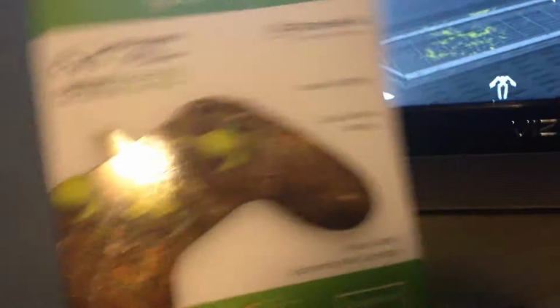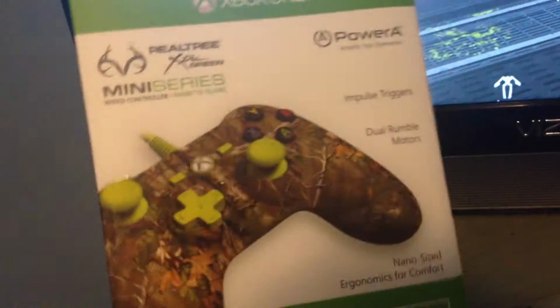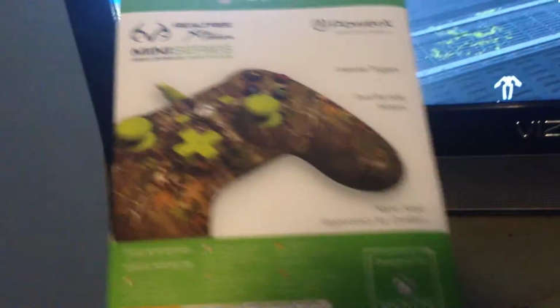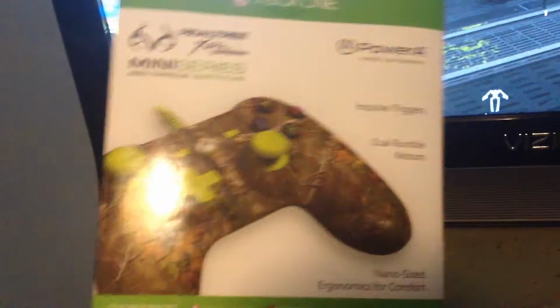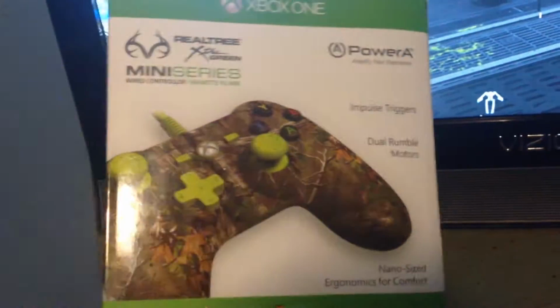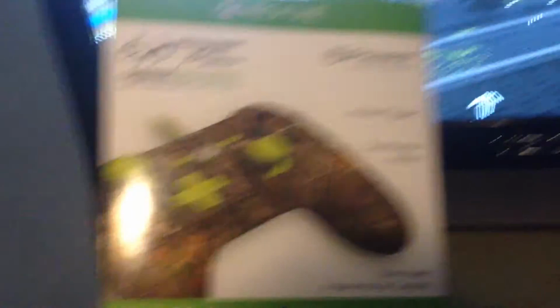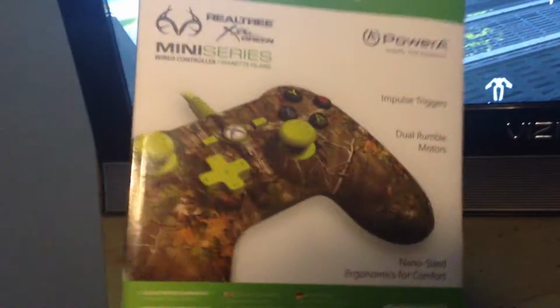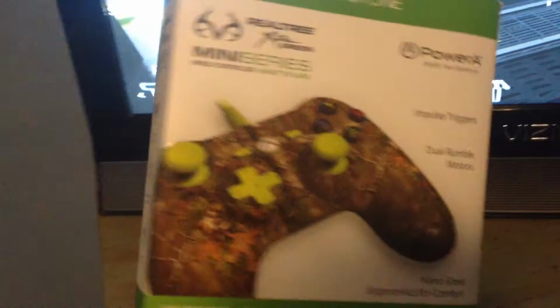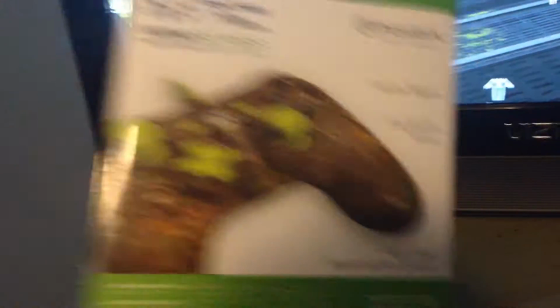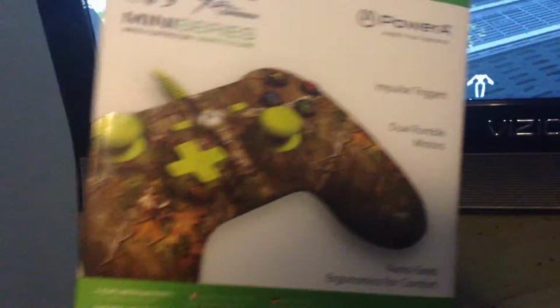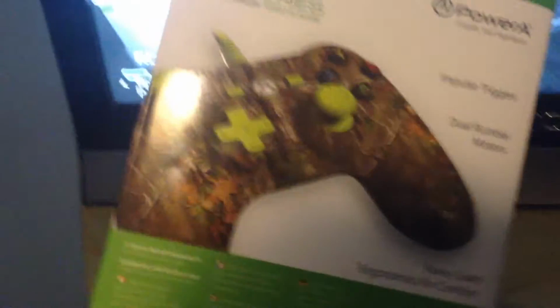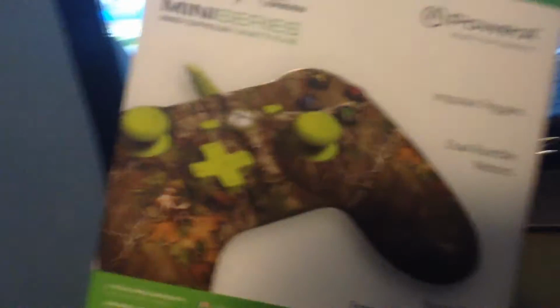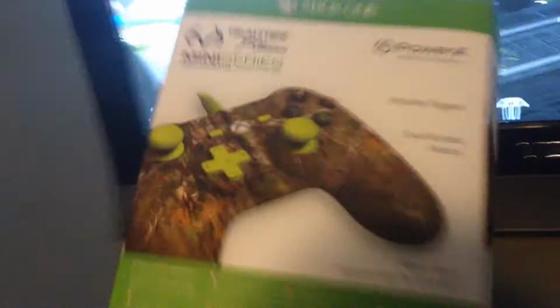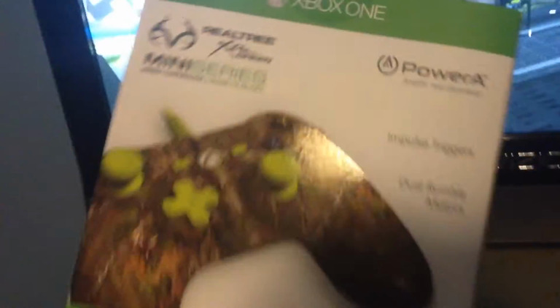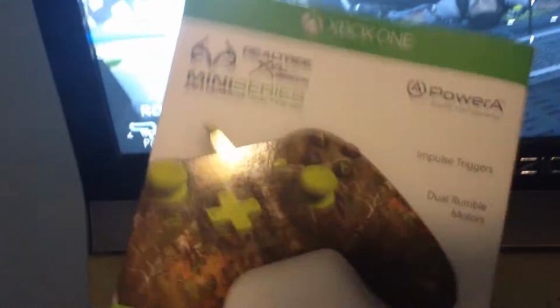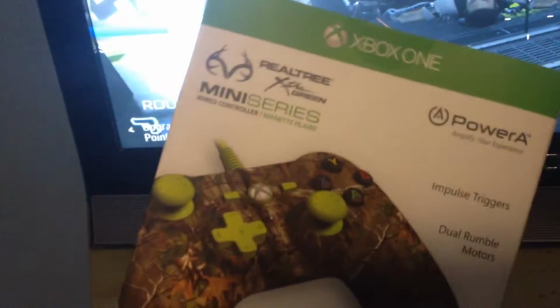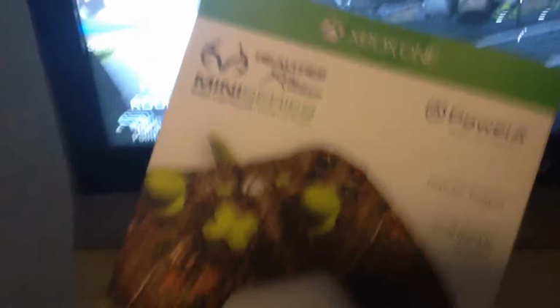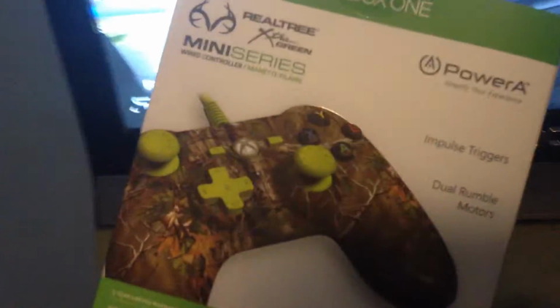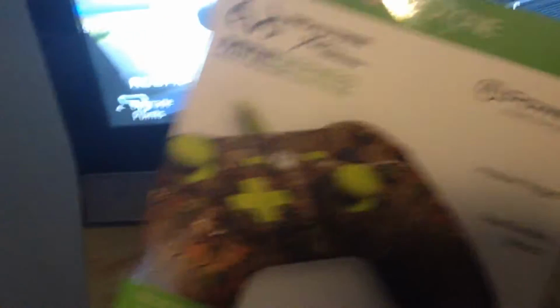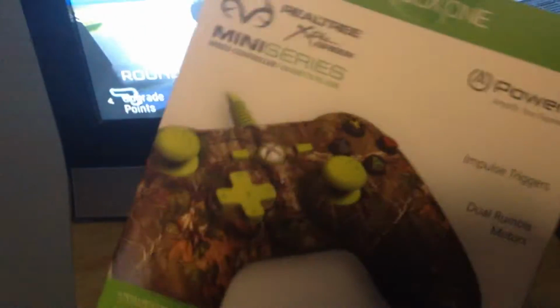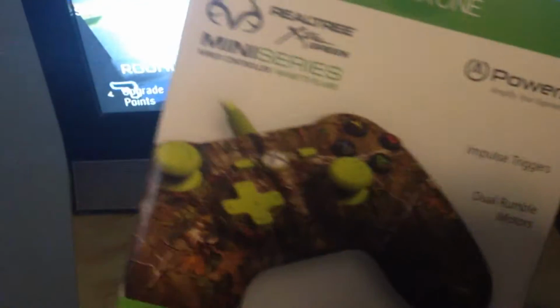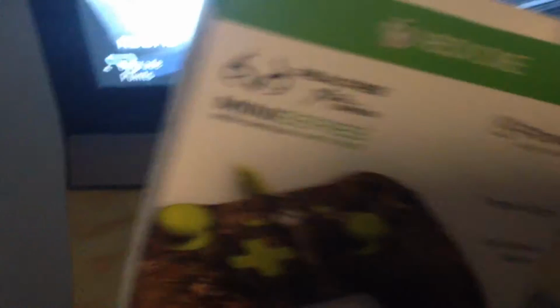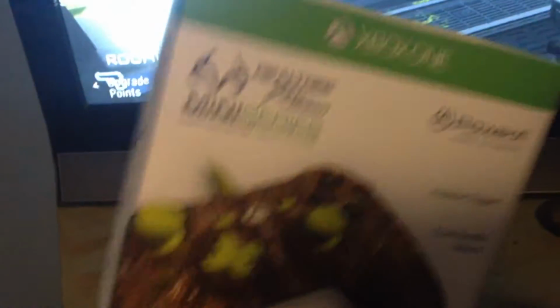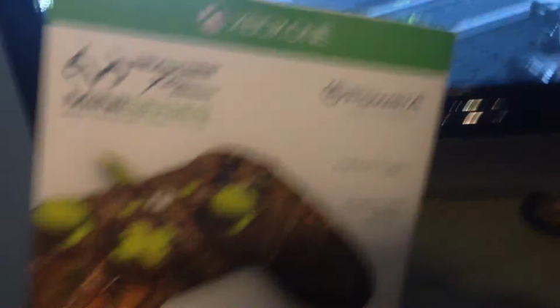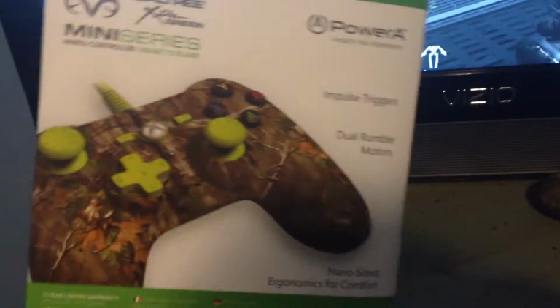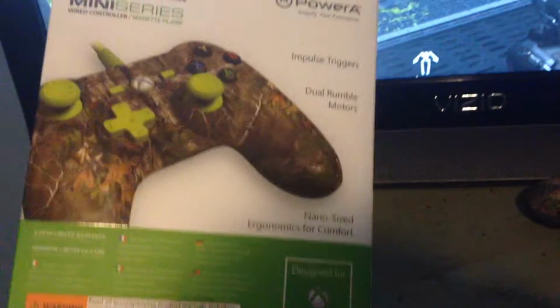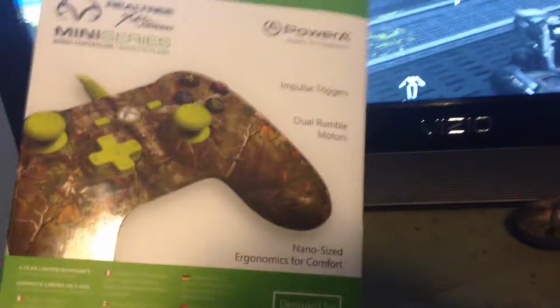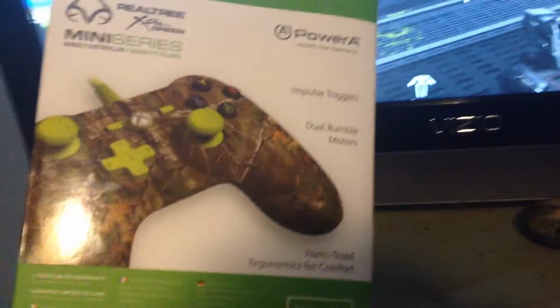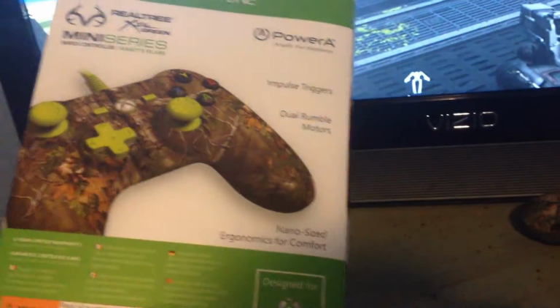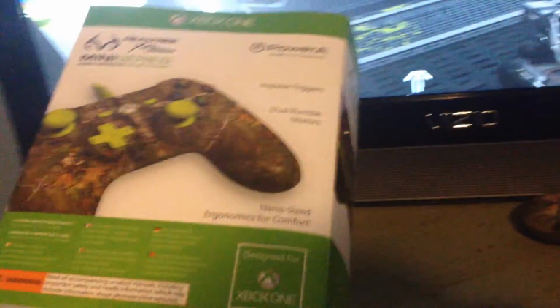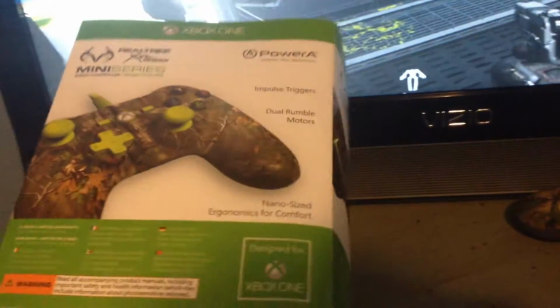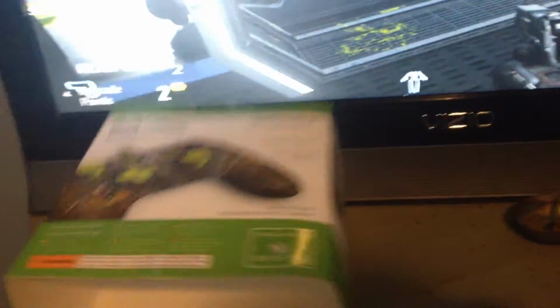I've been playing on this for about 15 minutes. It's a real cool controller, I like it a lot. I like the color design, I like the button layout, I like the feel of it, I like that it's small. The only downside to the controller...